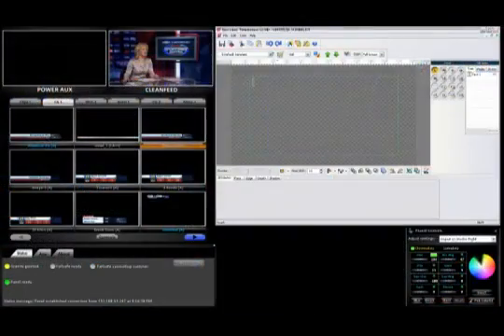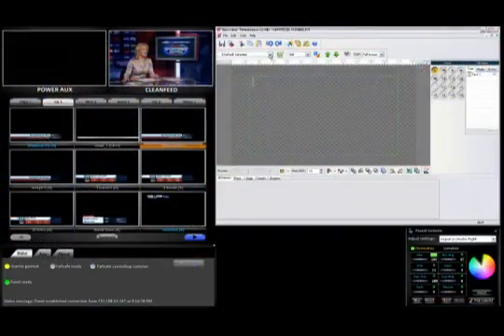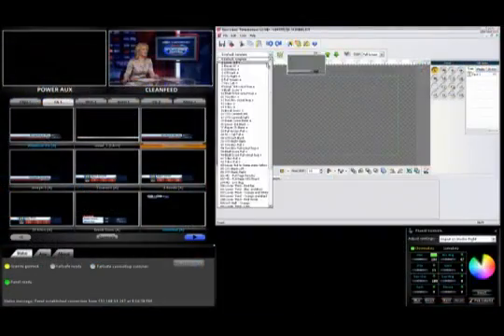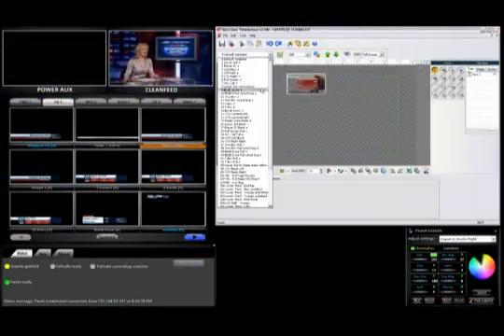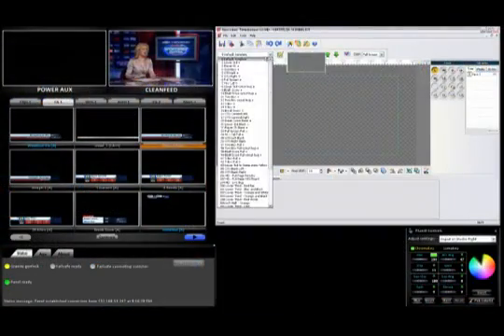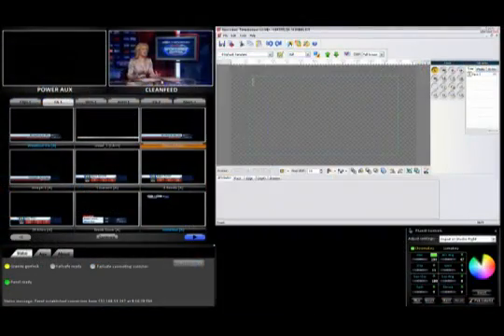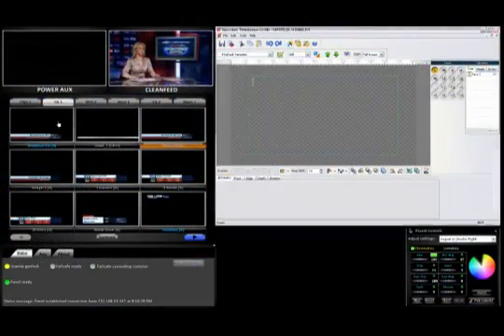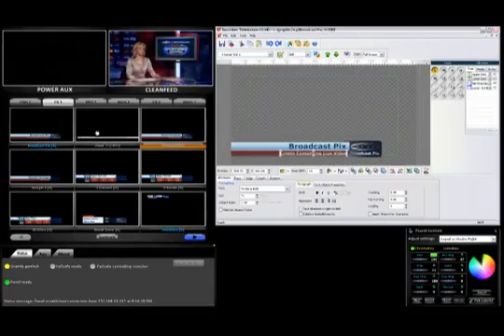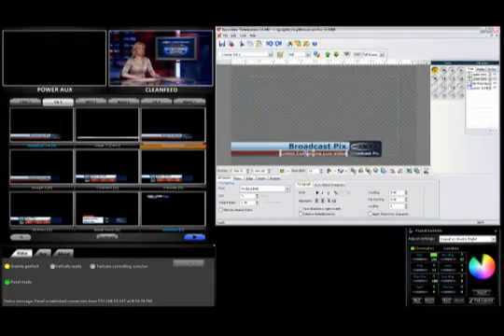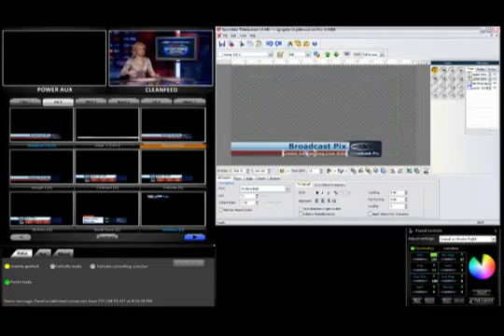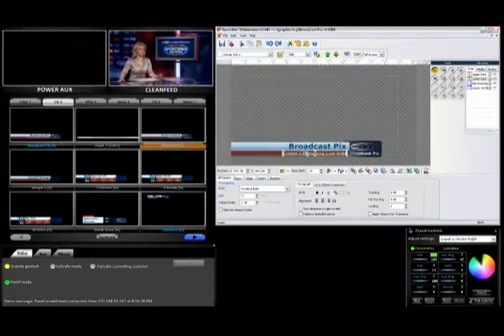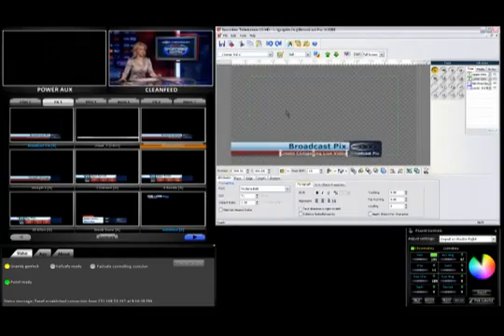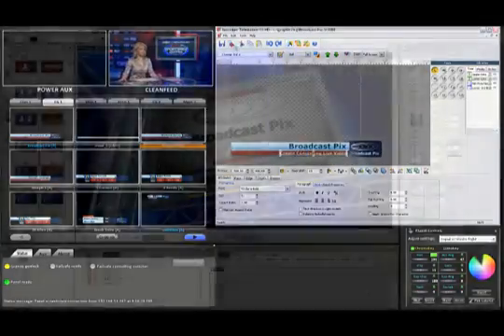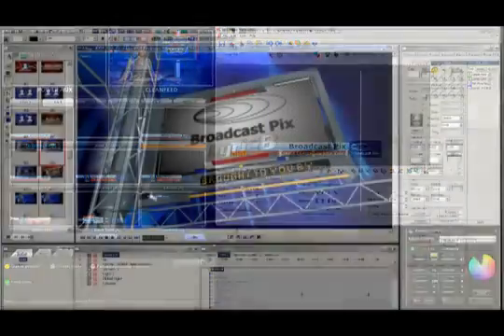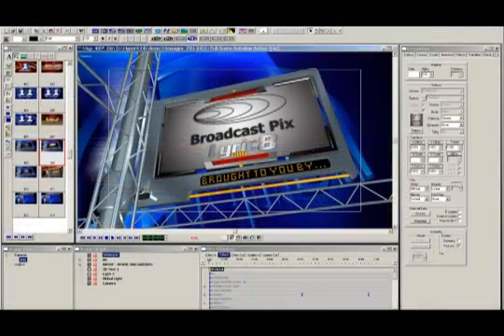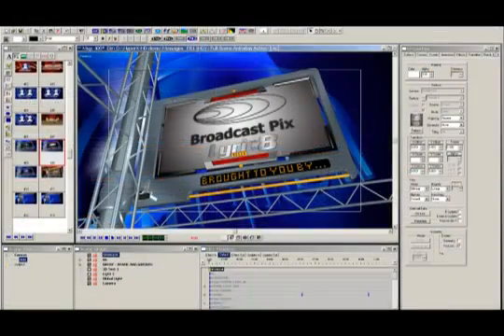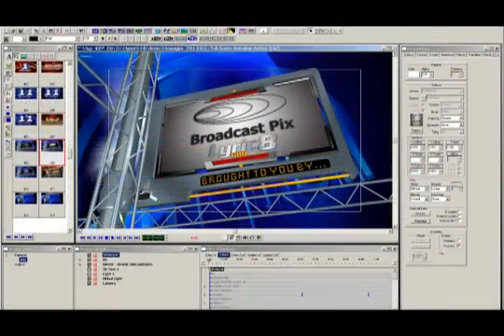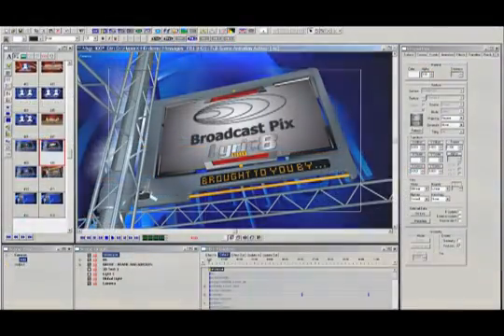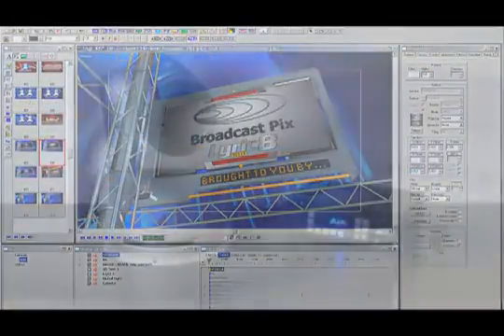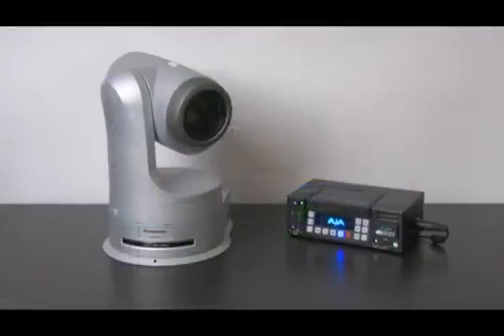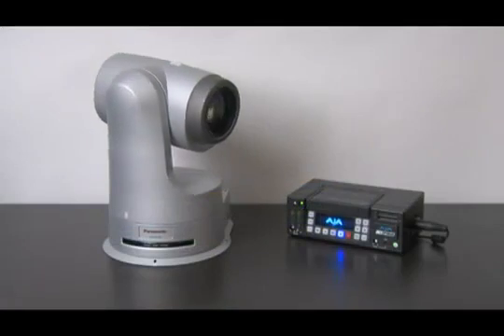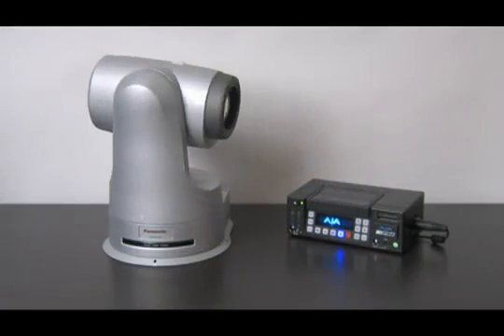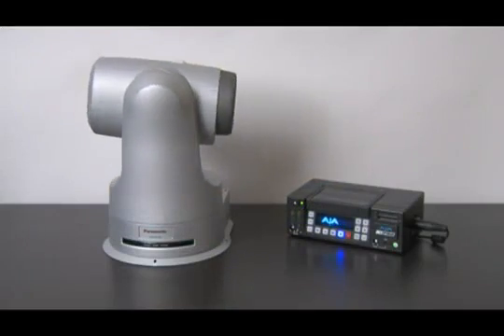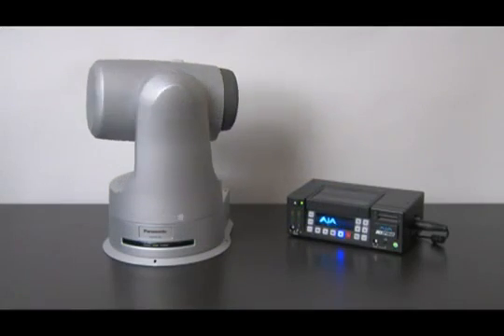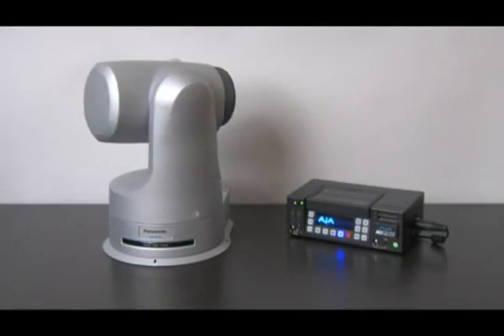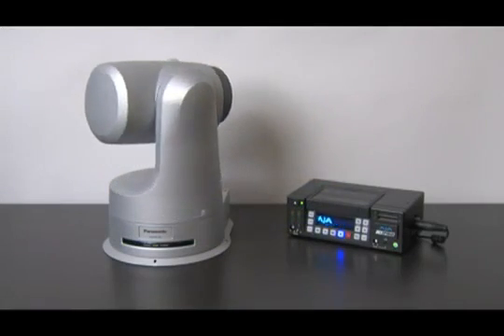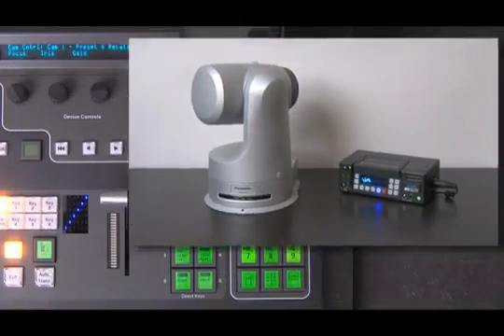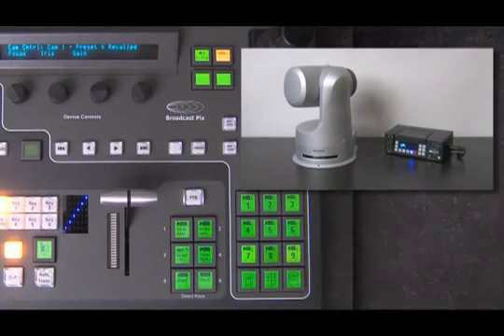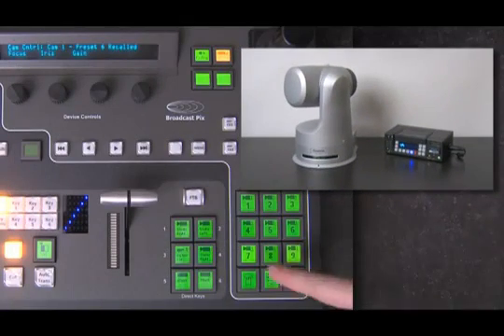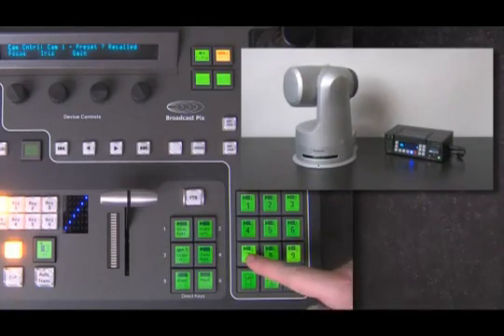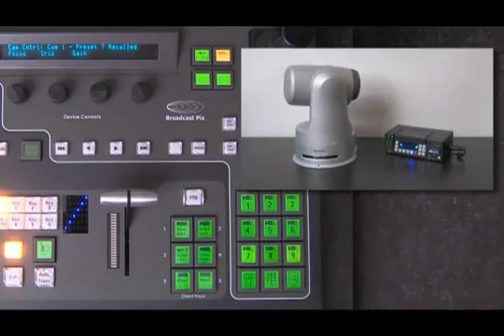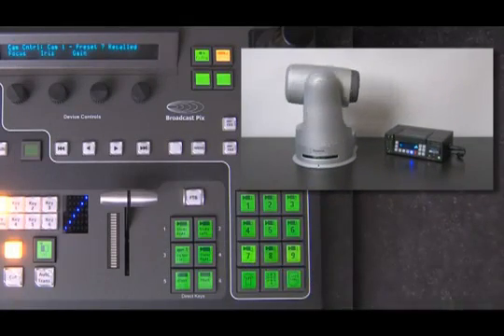Also standard is a Harris Inscriber CG for broadcast quality graphics, or choose a powerful Chiron CG. Mica offers full control over robotic cameras, Kipro recorders and Viewcast streamers right from your panel.